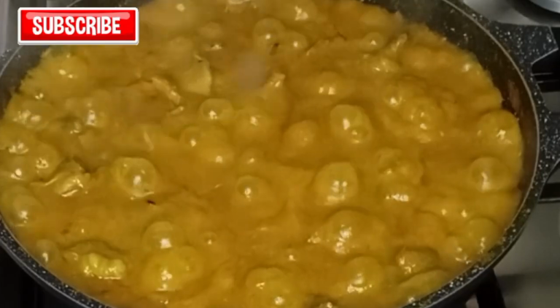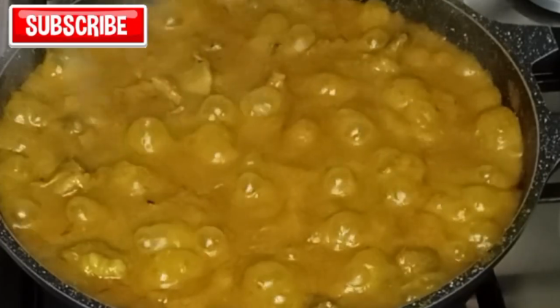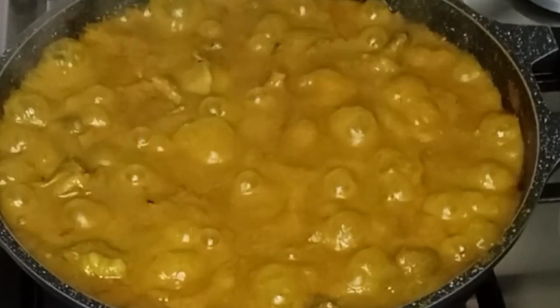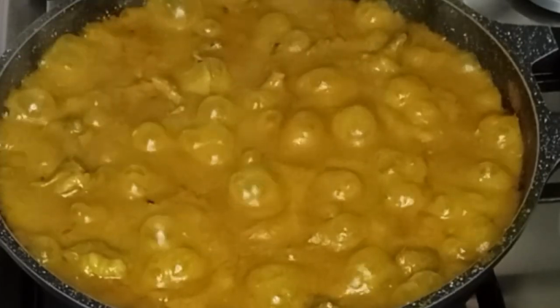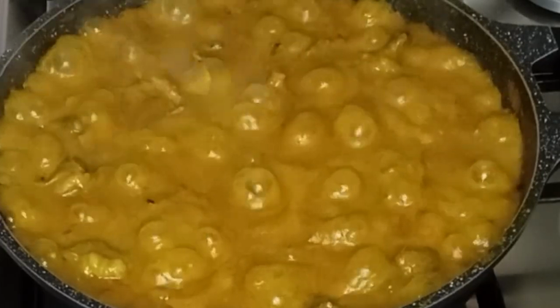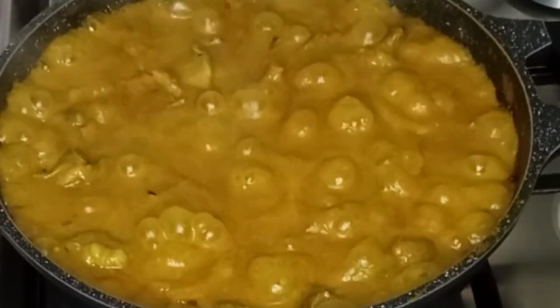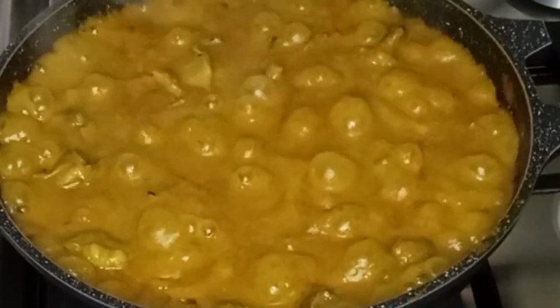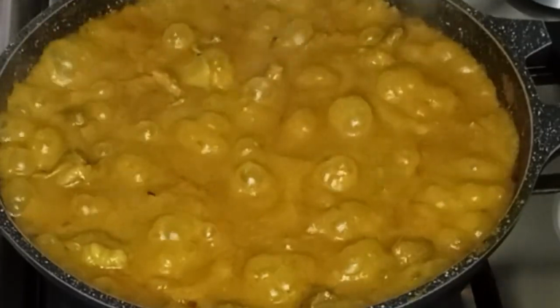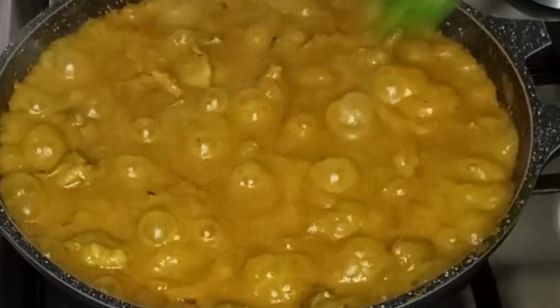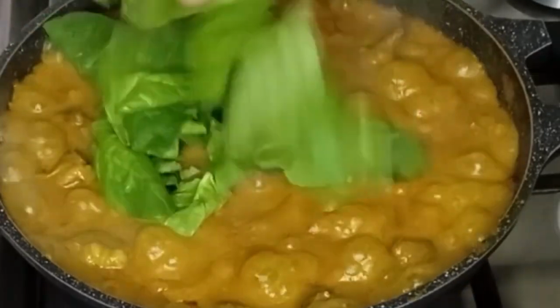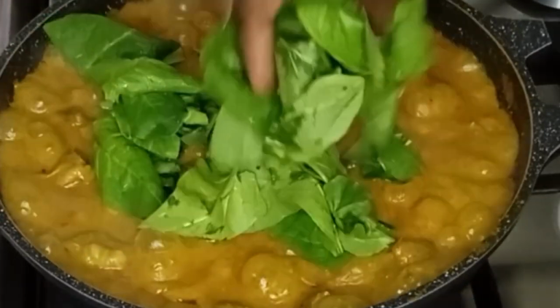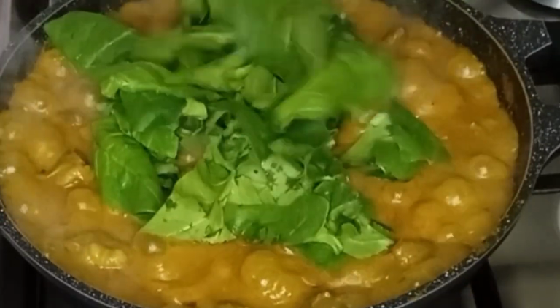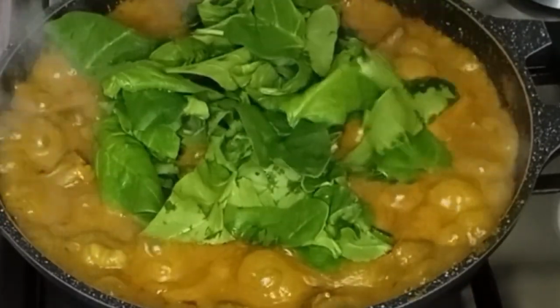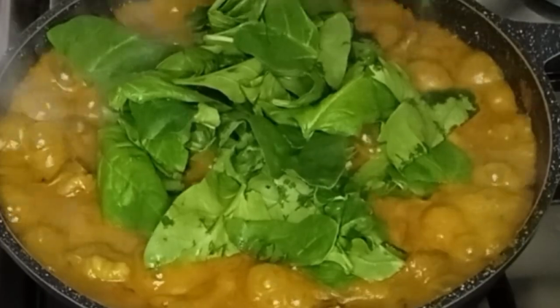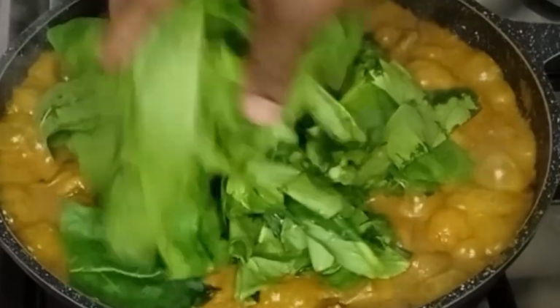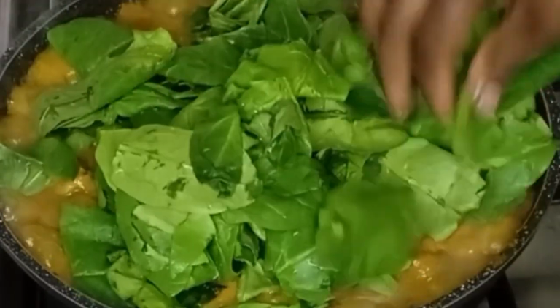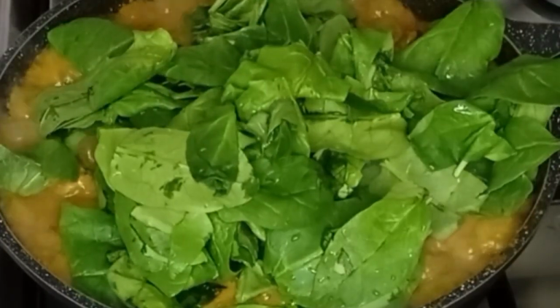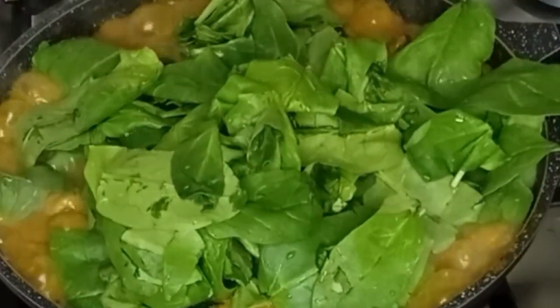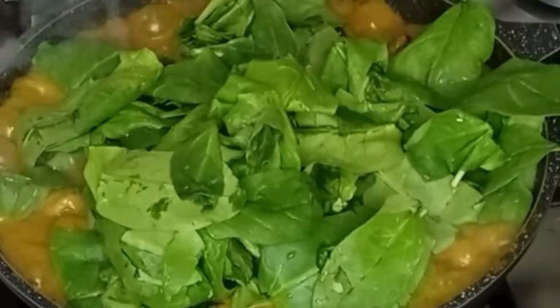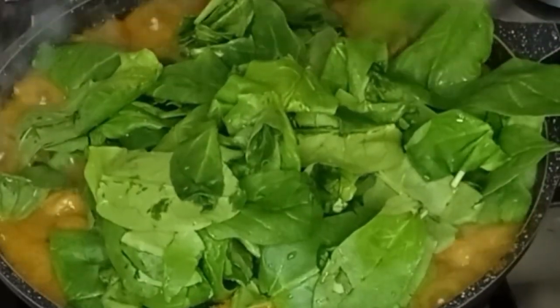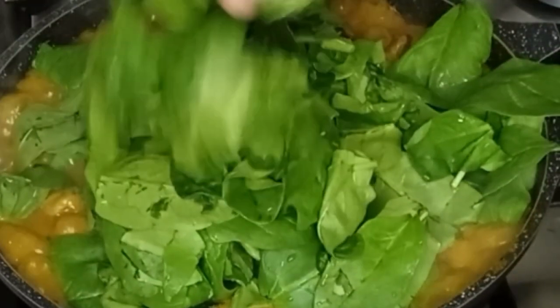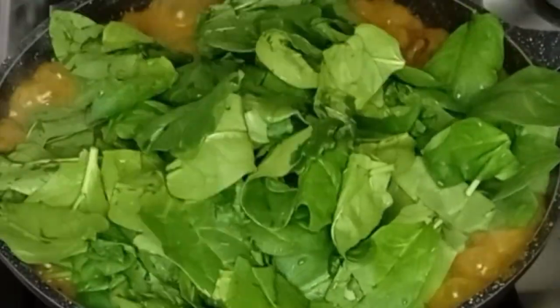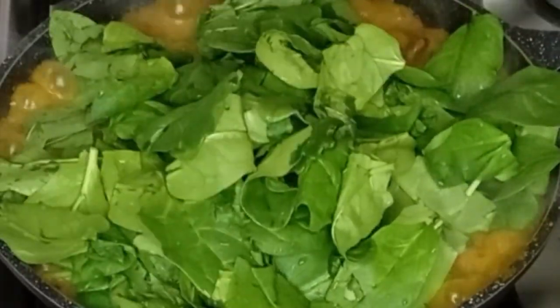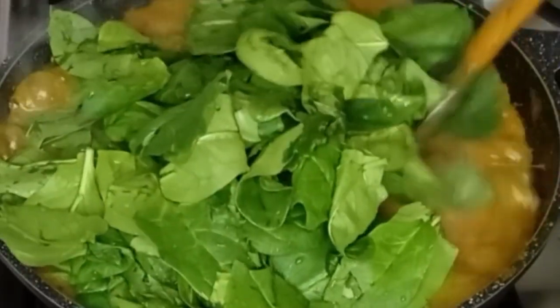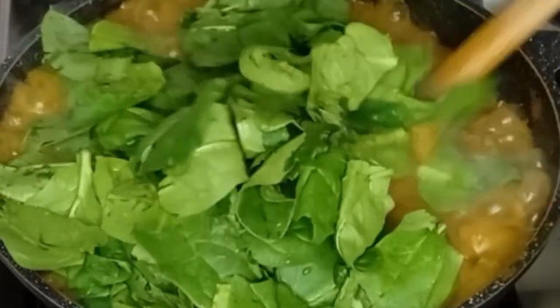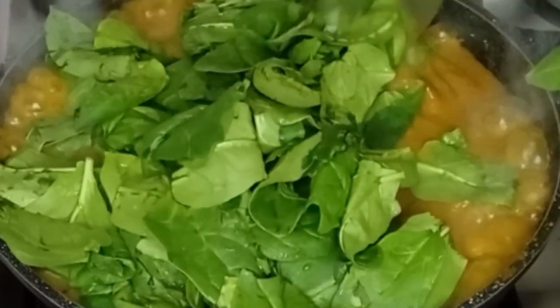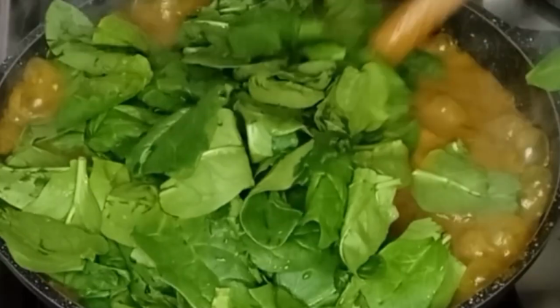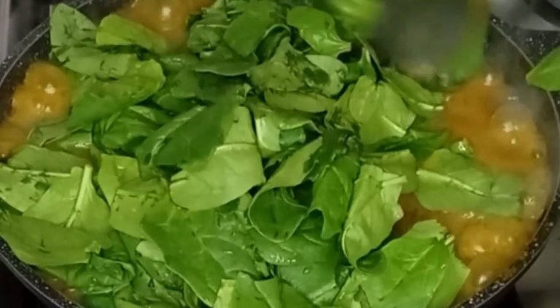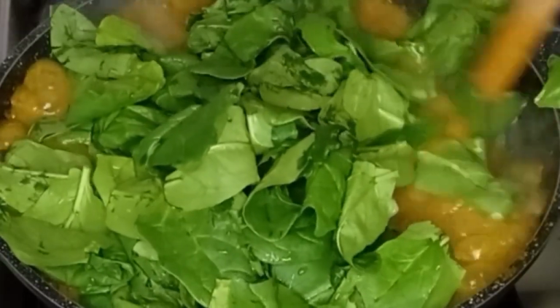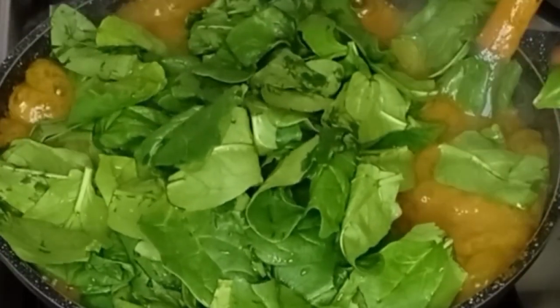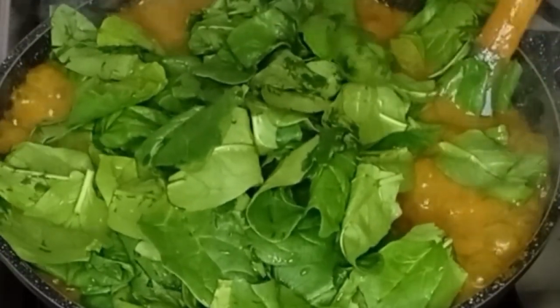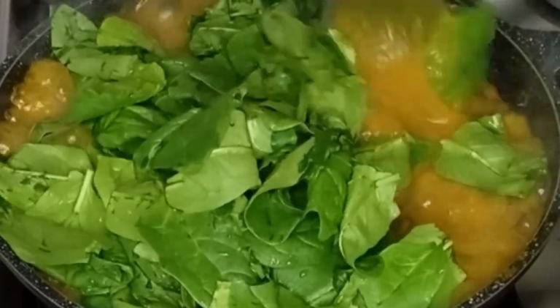I will keep stirring it from time to time. Now I will go in with my clean vegetables — I'm using baby spinach. Stir gently to combine everything together.